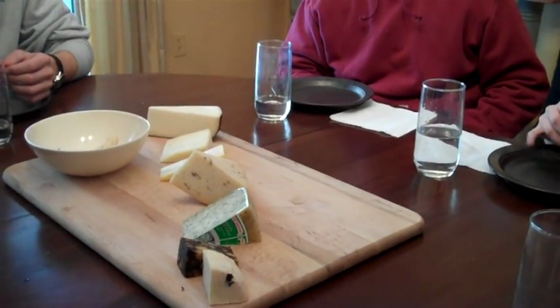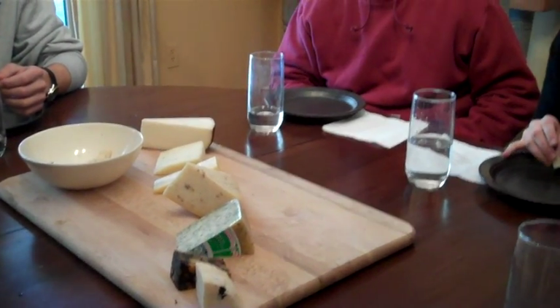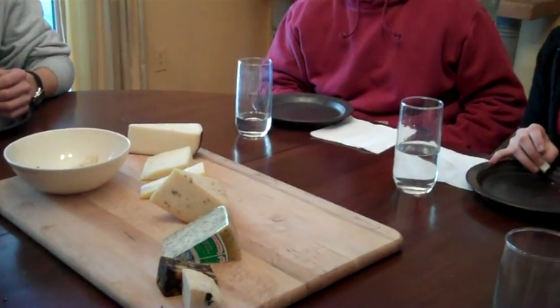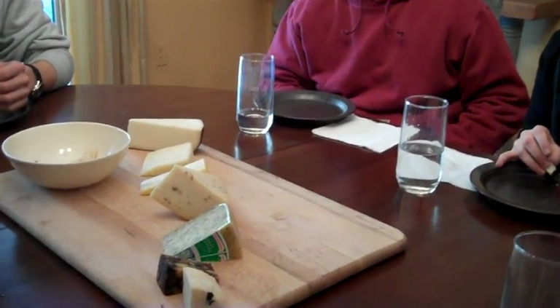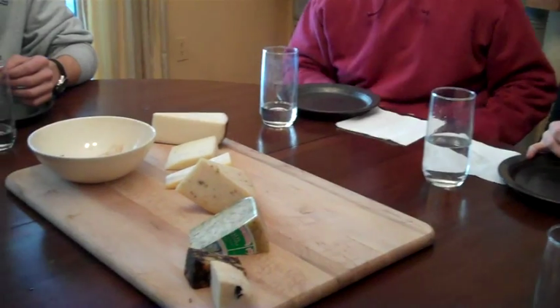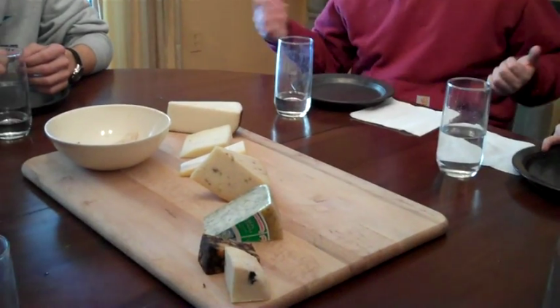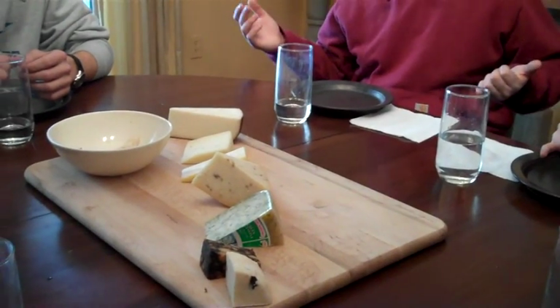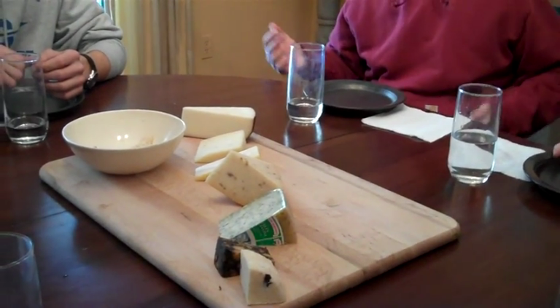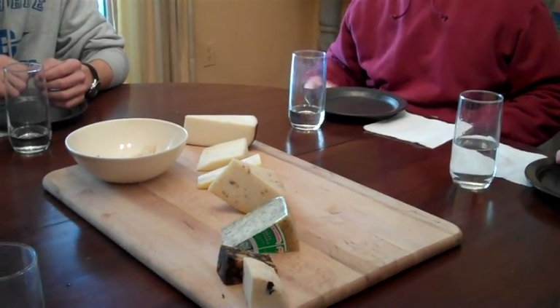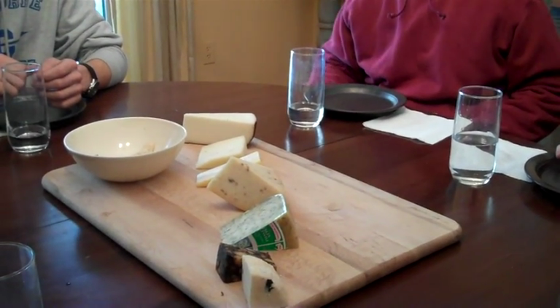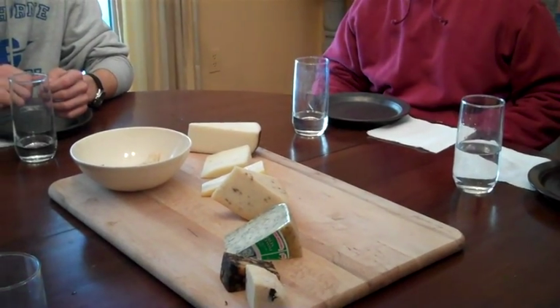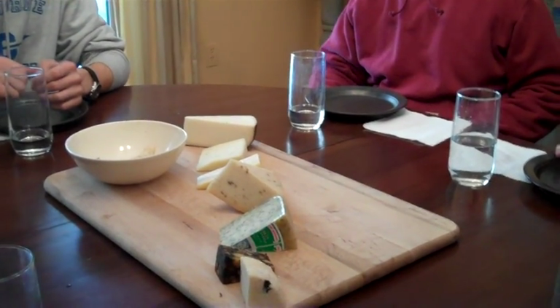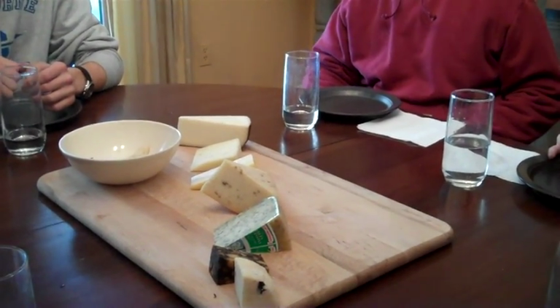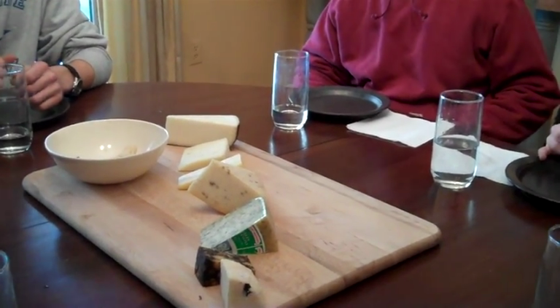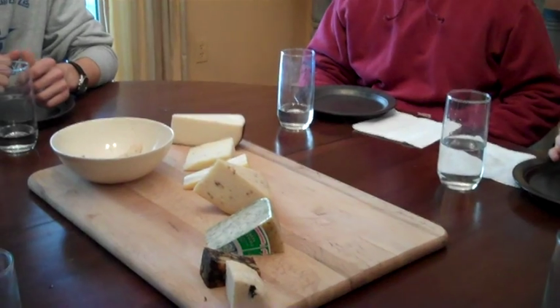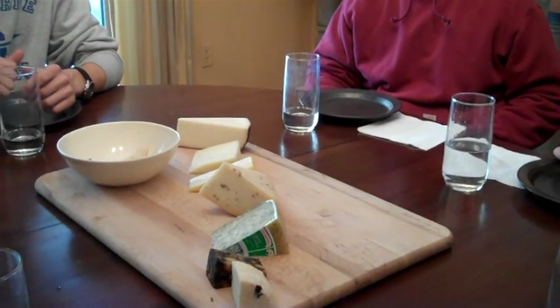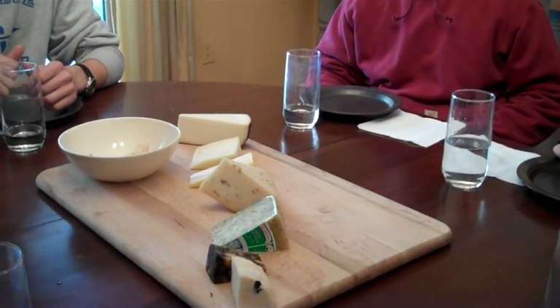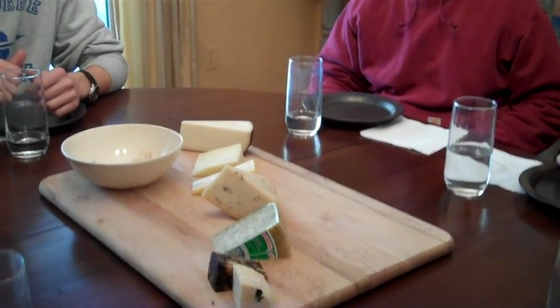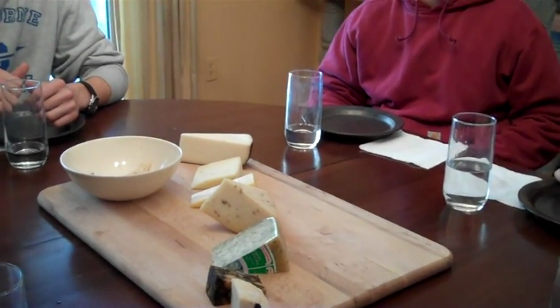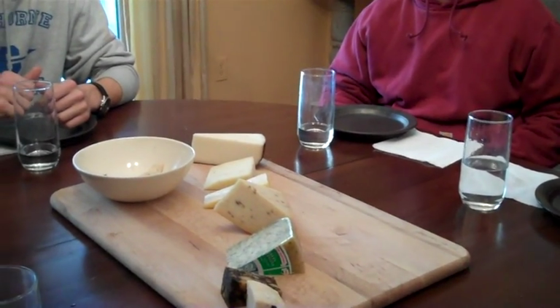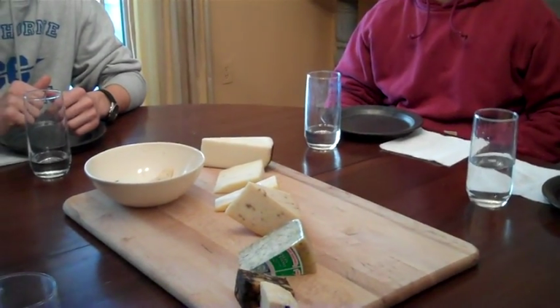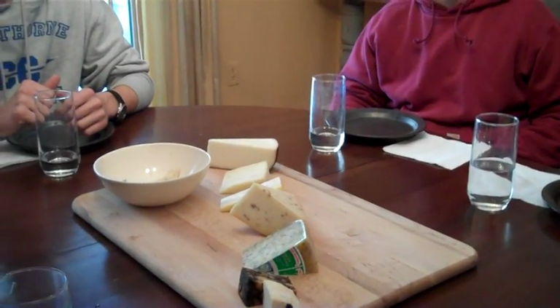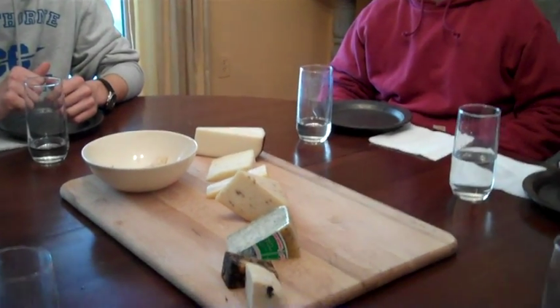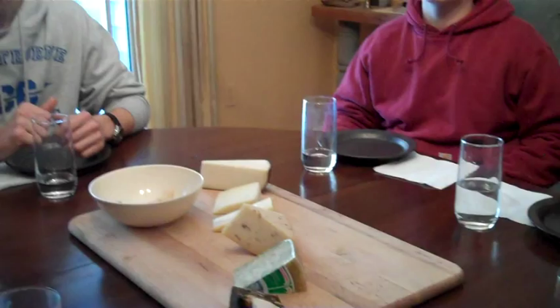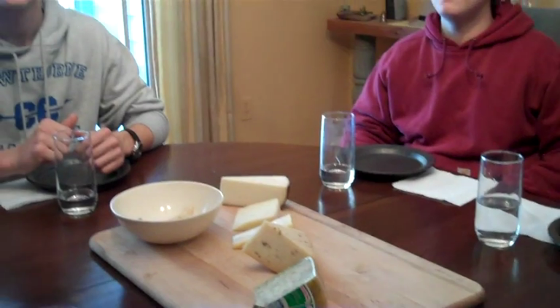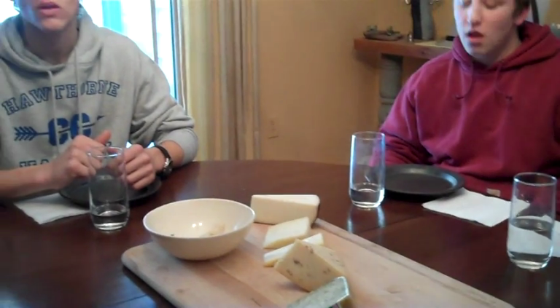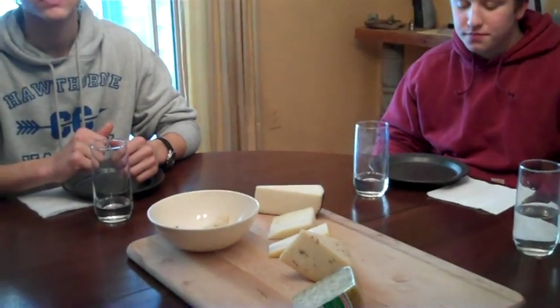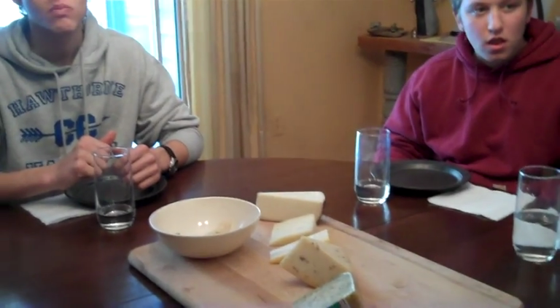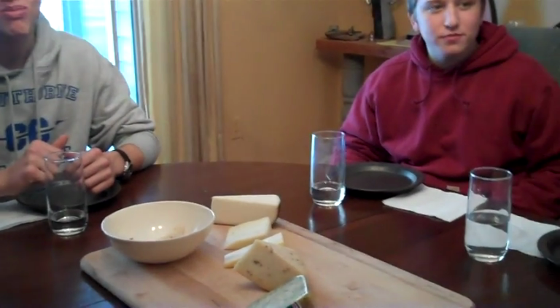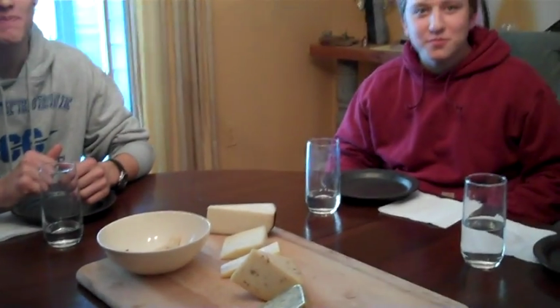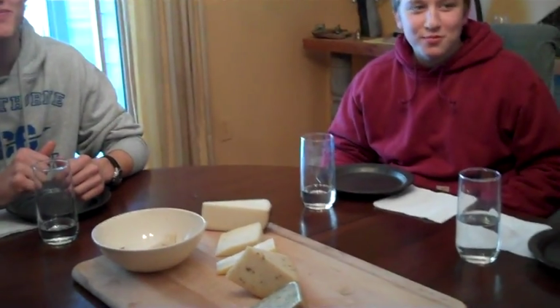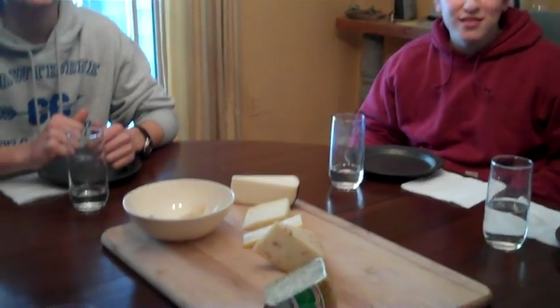Pecorino is a sheep's milk cheese — a little drier and saltier — and then it's infused with black truffle. So that's... but of course. What is a truffle? That's a truffle.